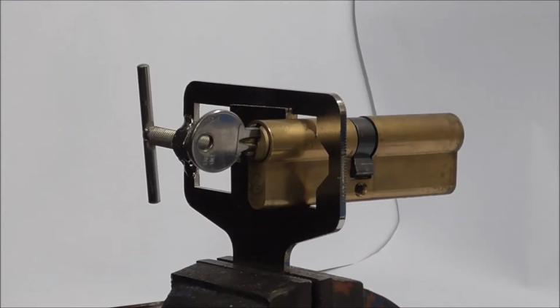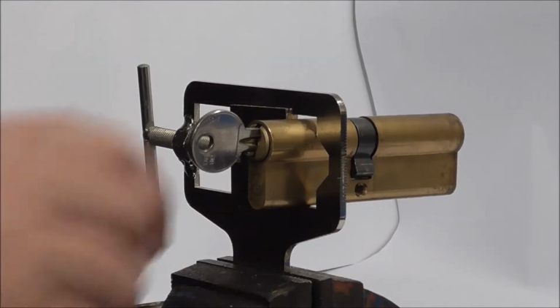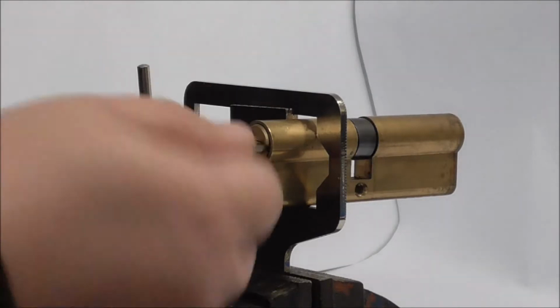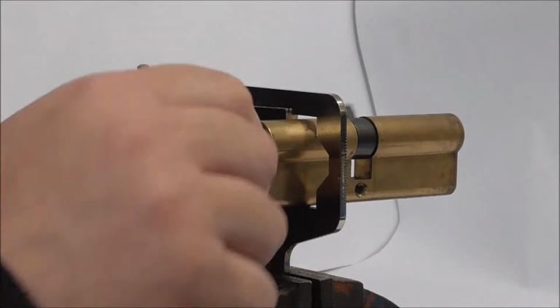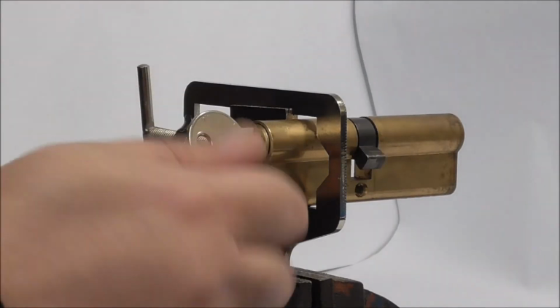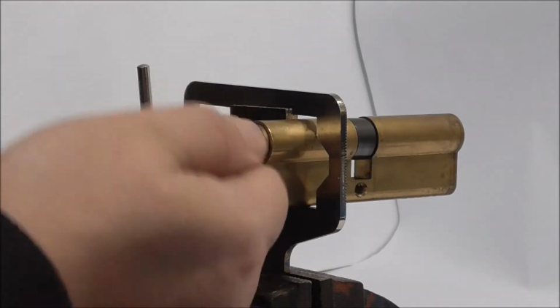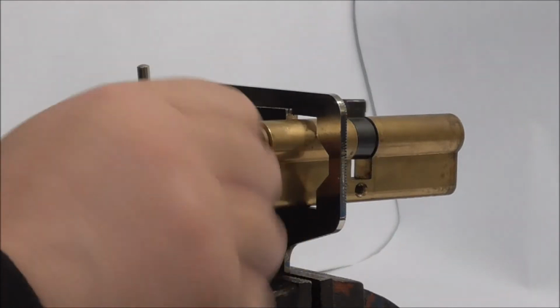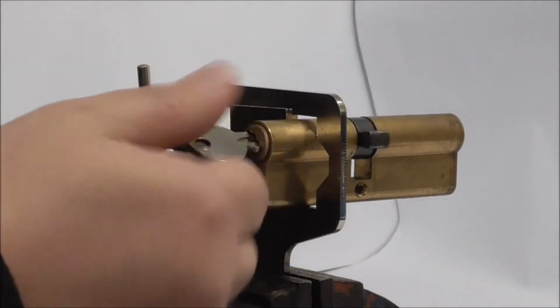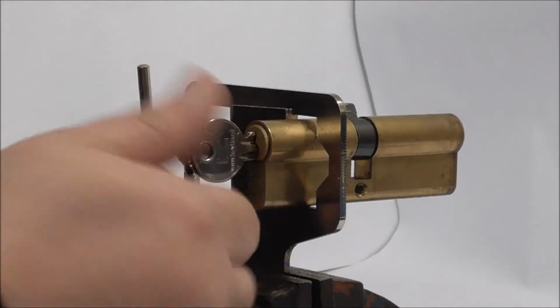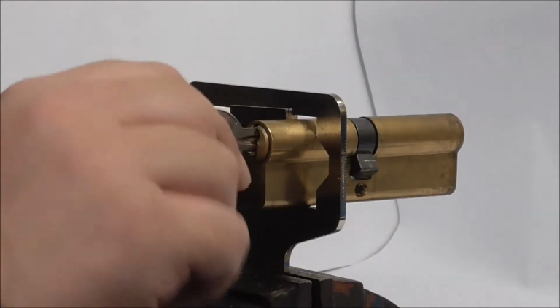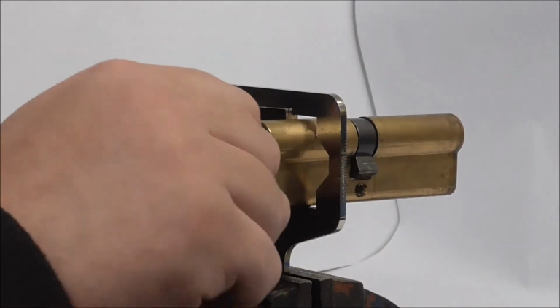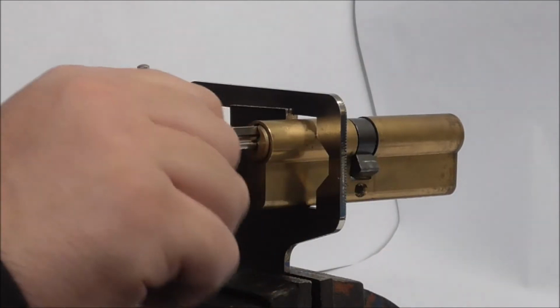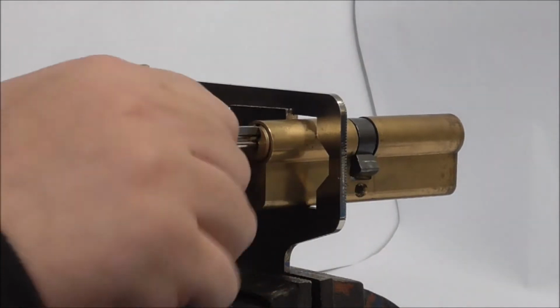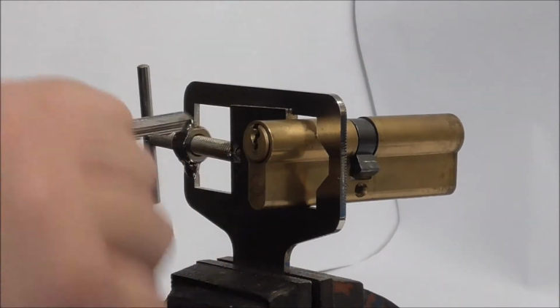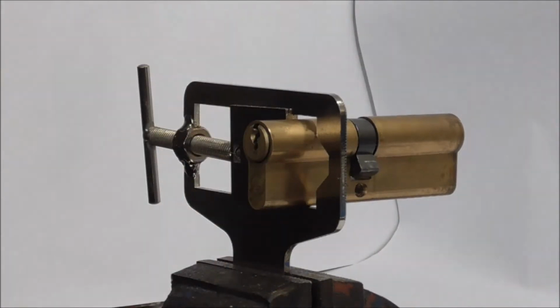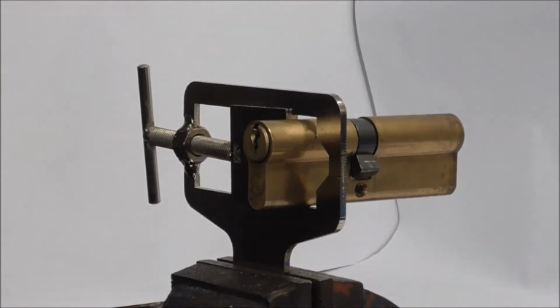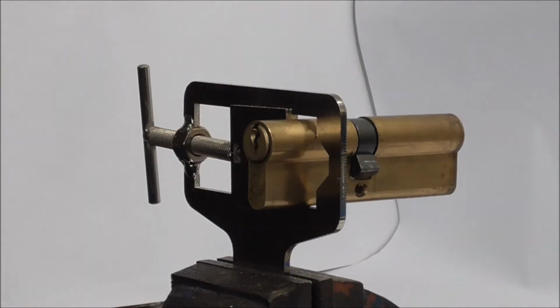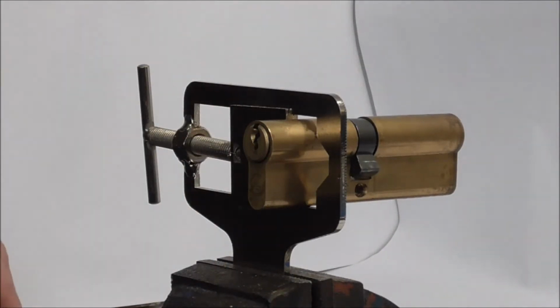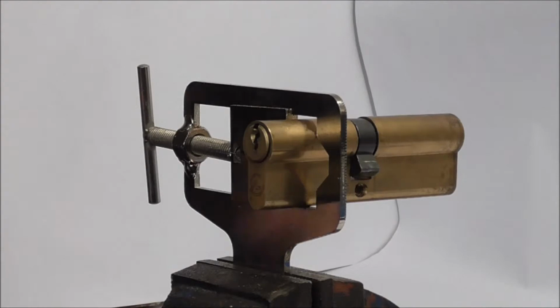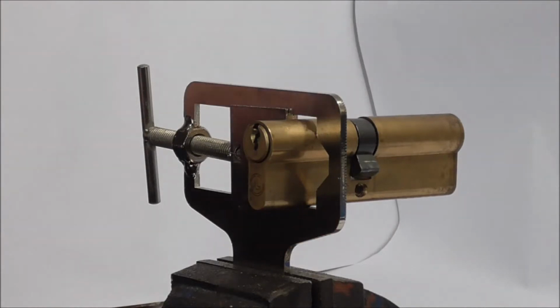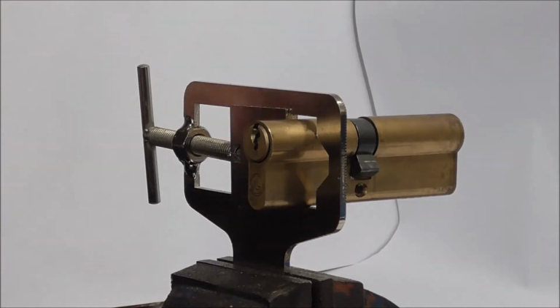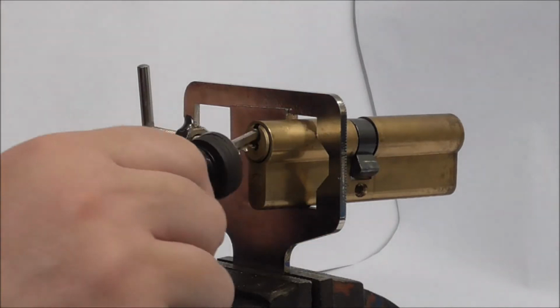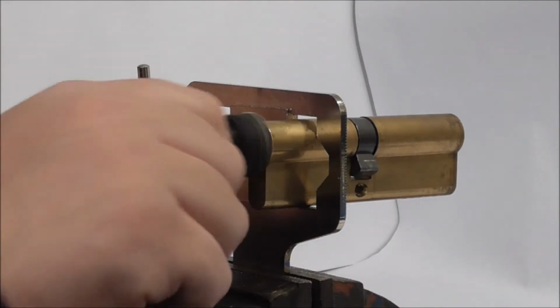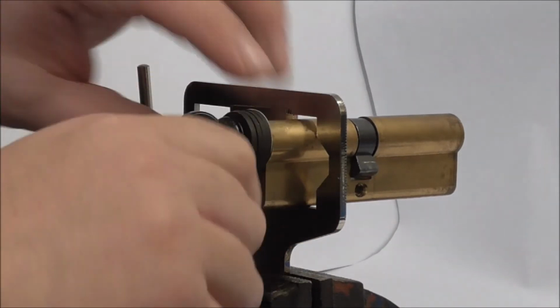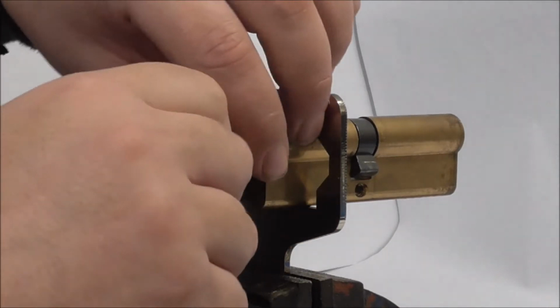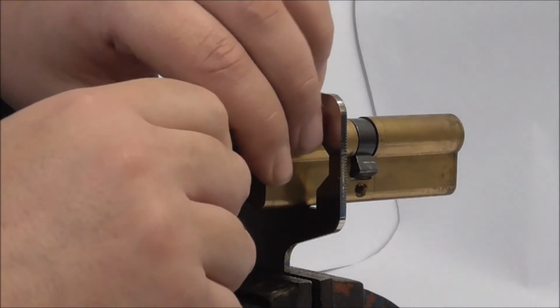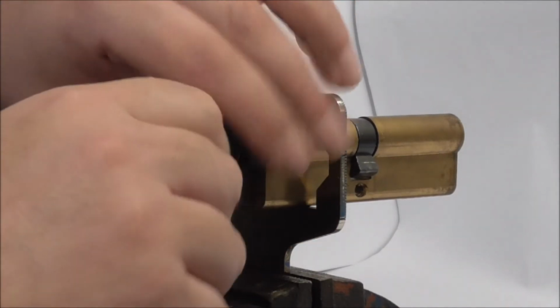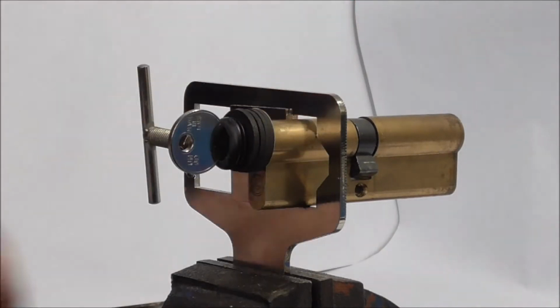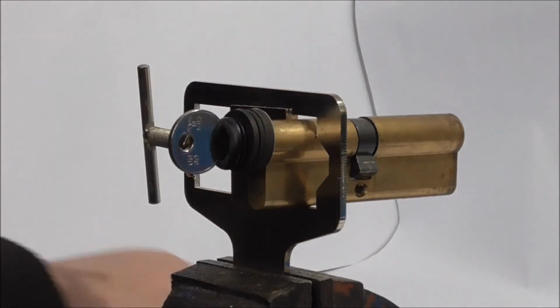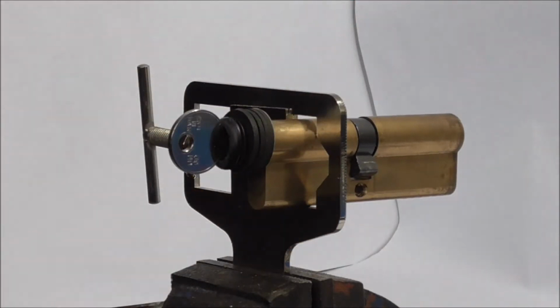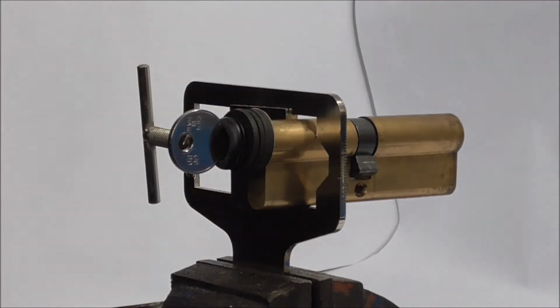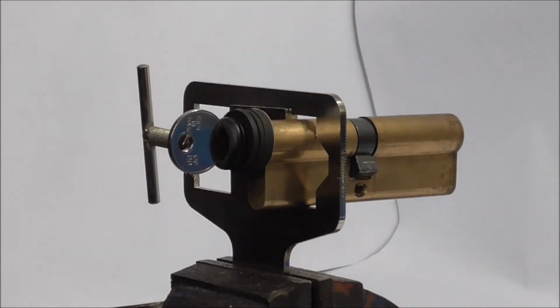This is an LSH Euro Lock — see, it's all working. What I'm going to do here is use the LSH Bump Key to see if I can open this lock.